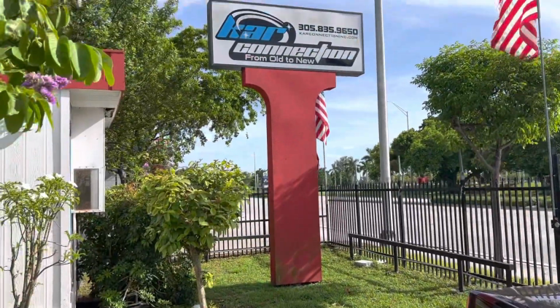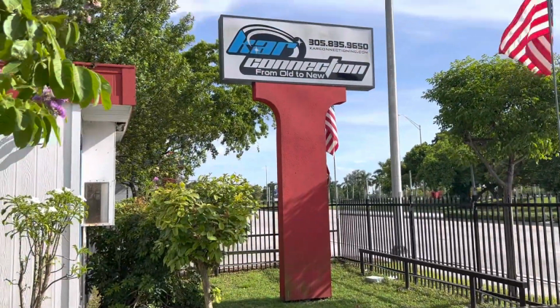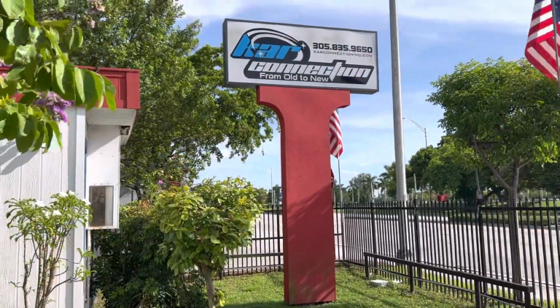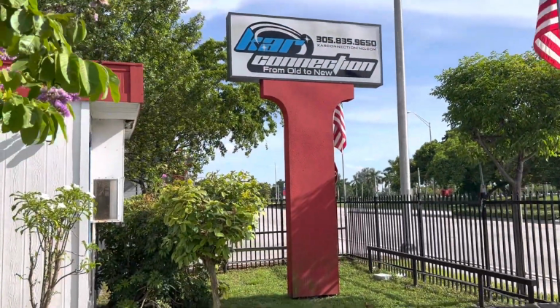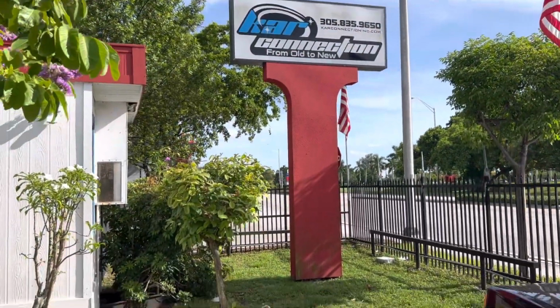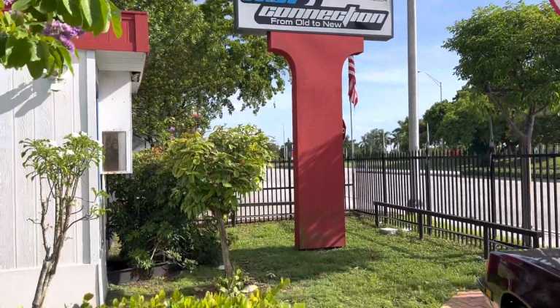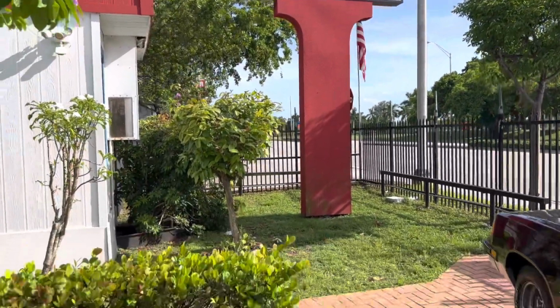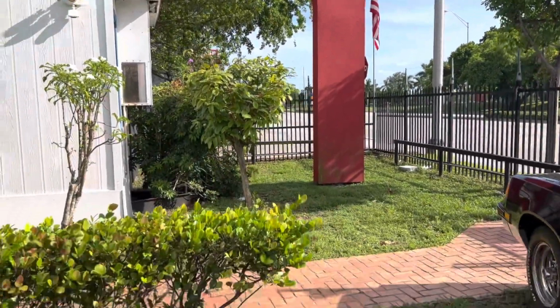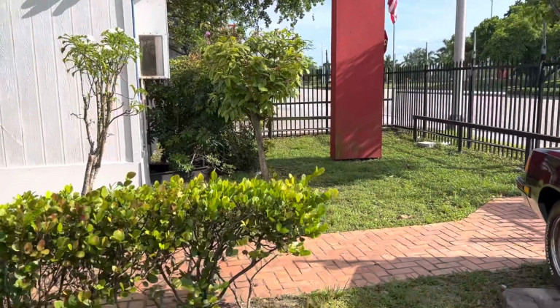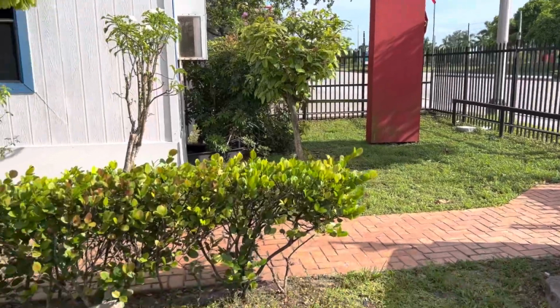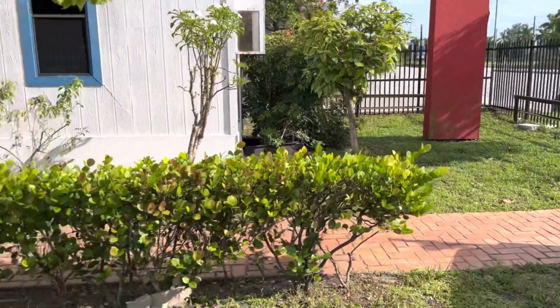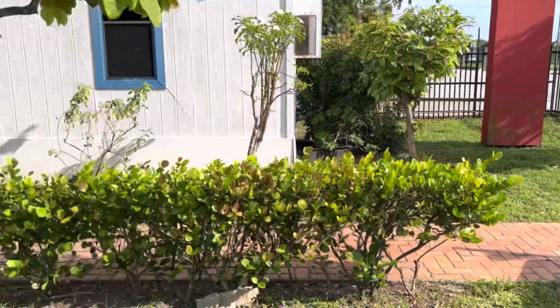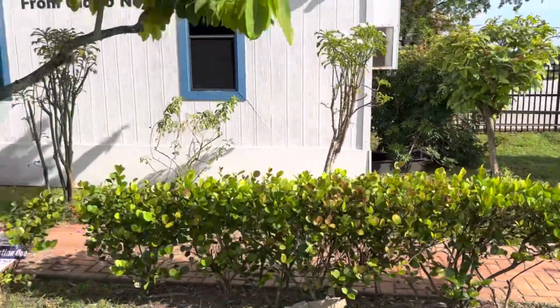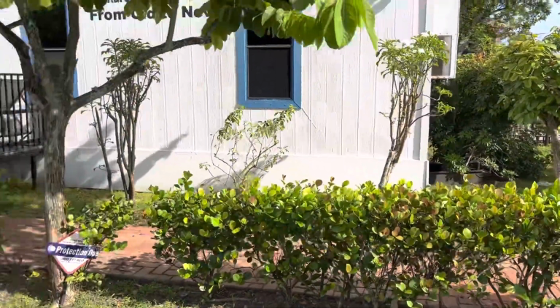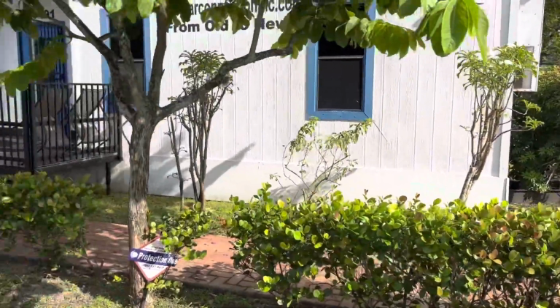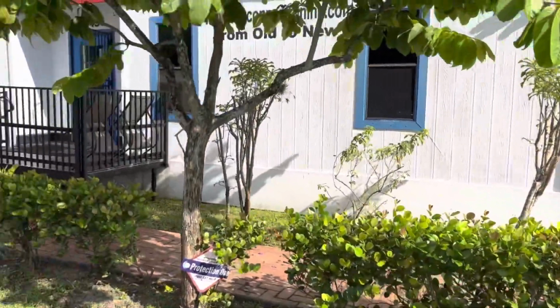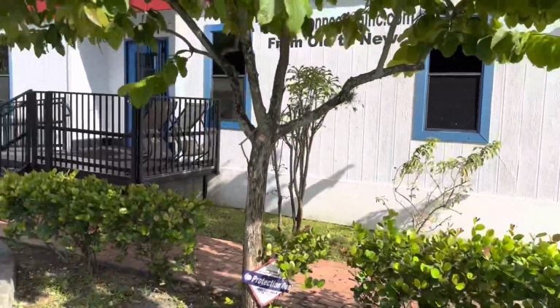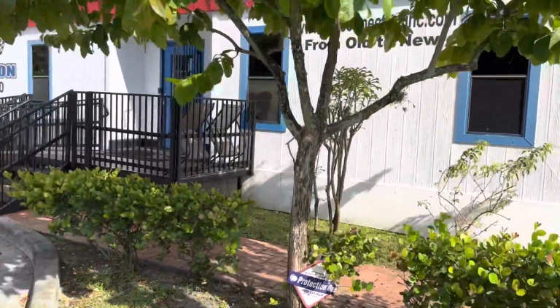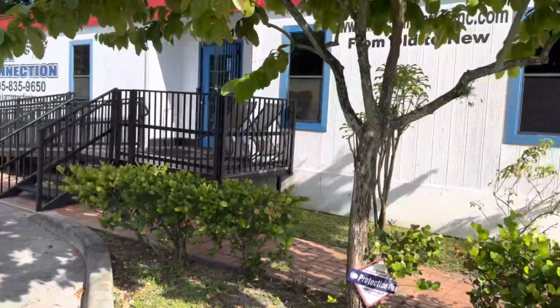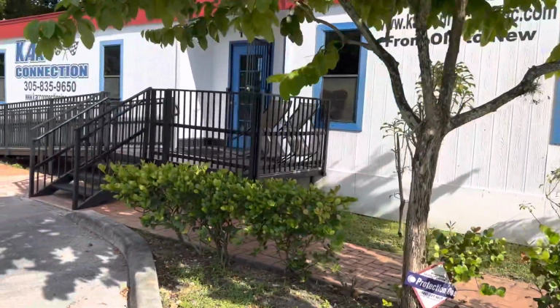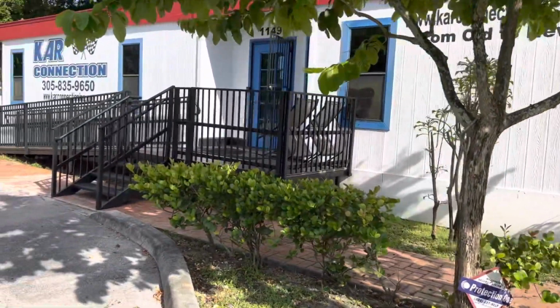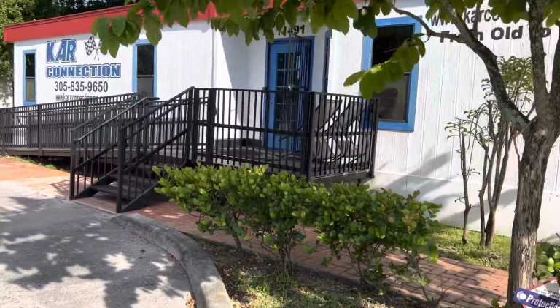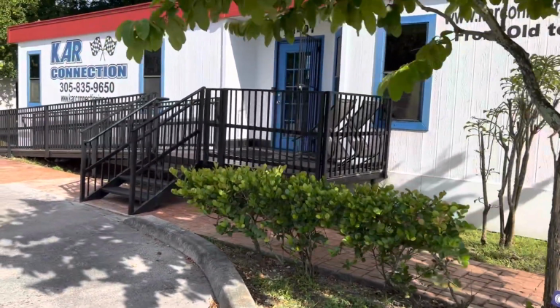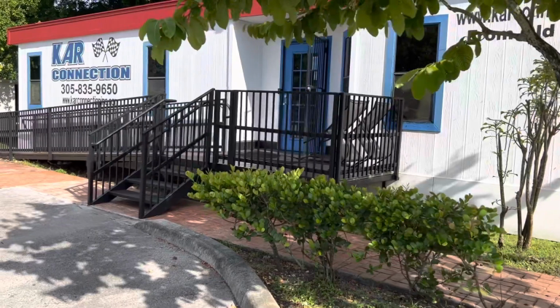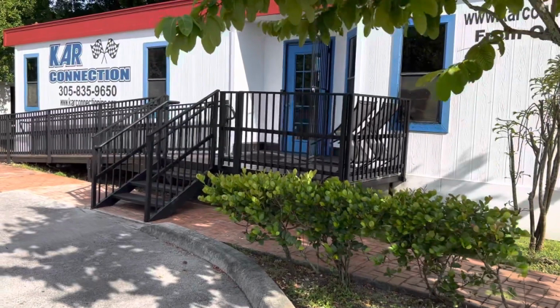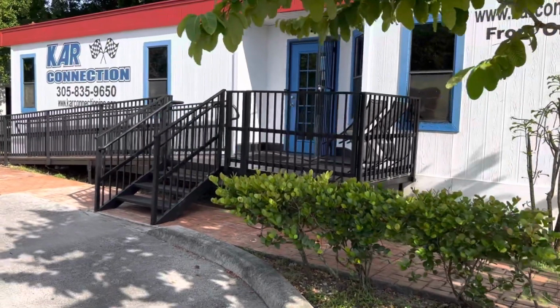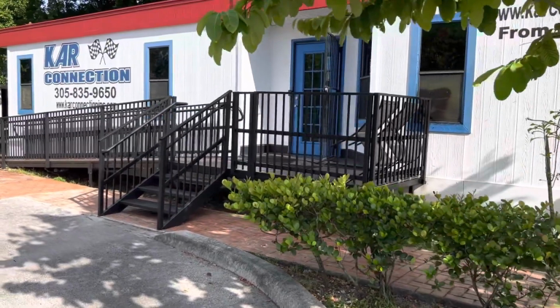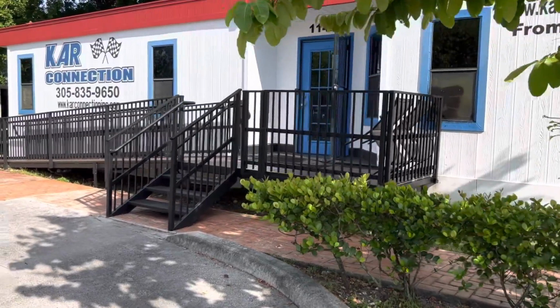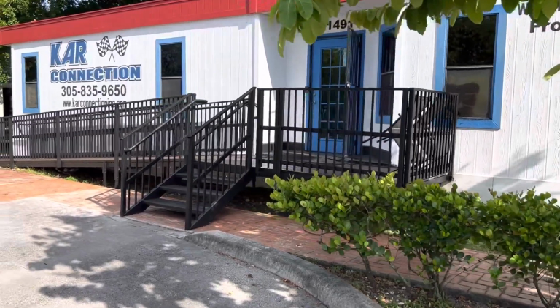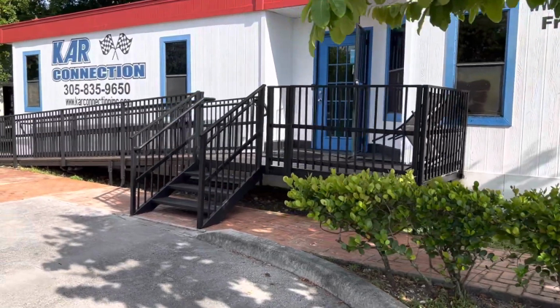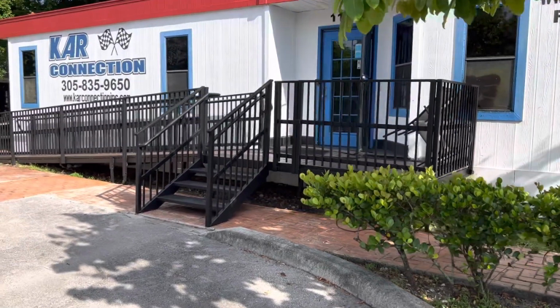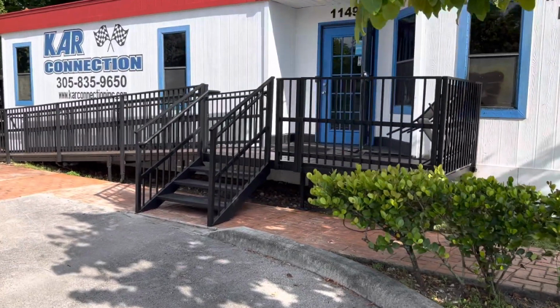For more information just visit the website. As I said, we do finance nationwide and we sell and ship literally worldwide. Thanks for watching.